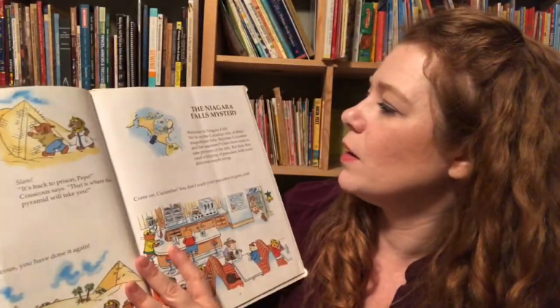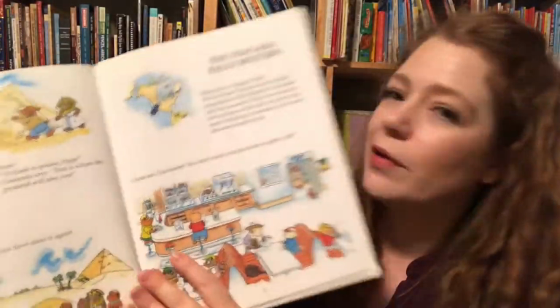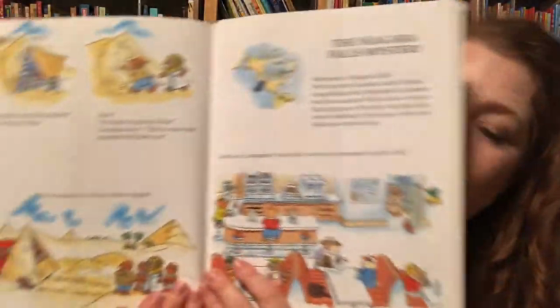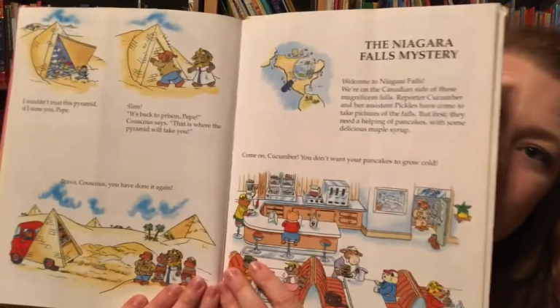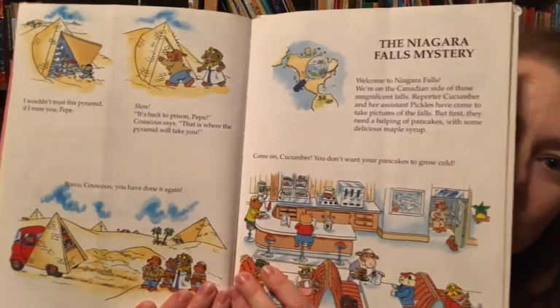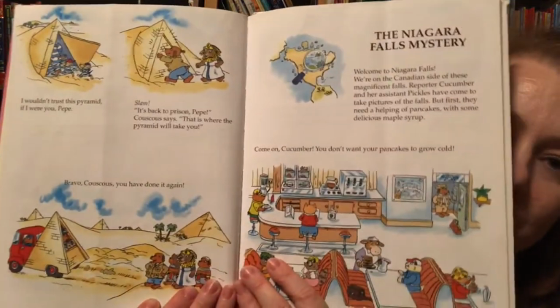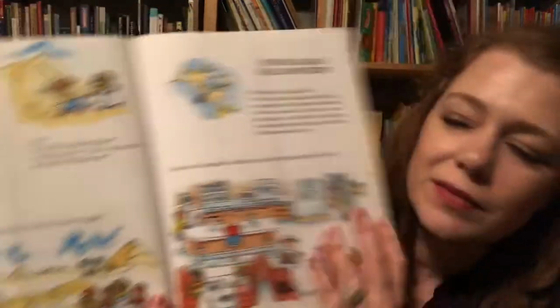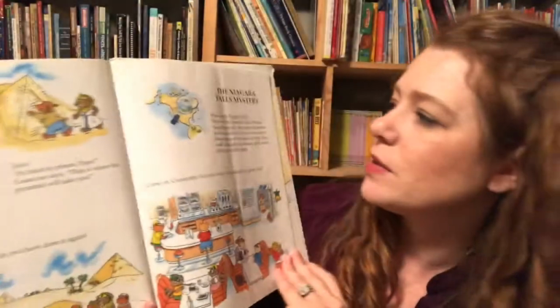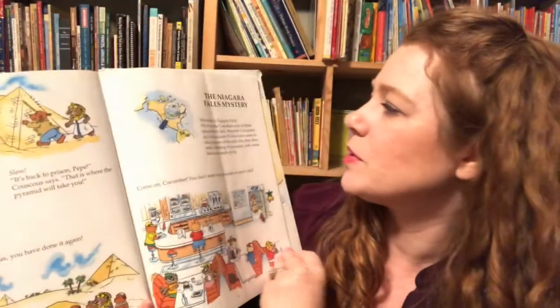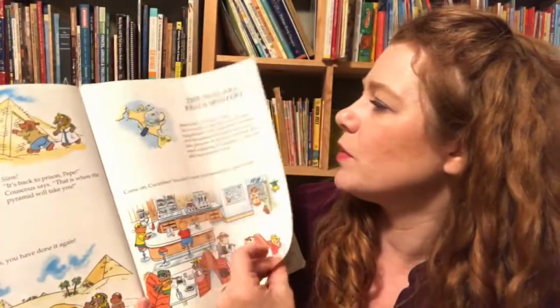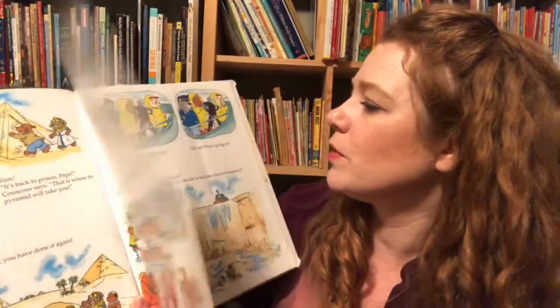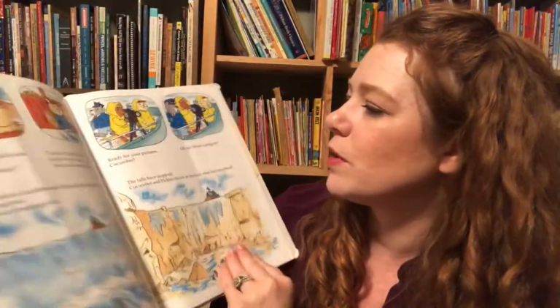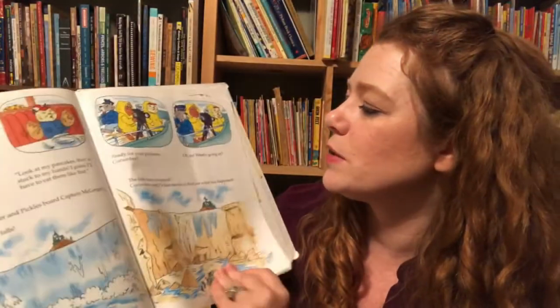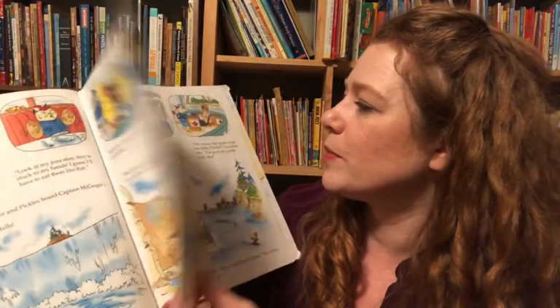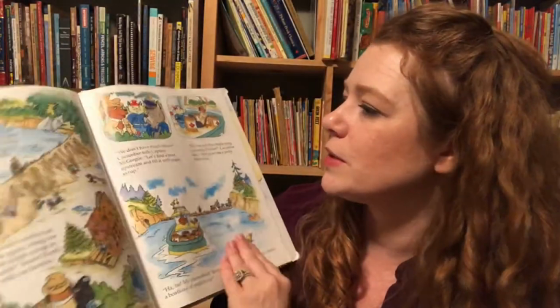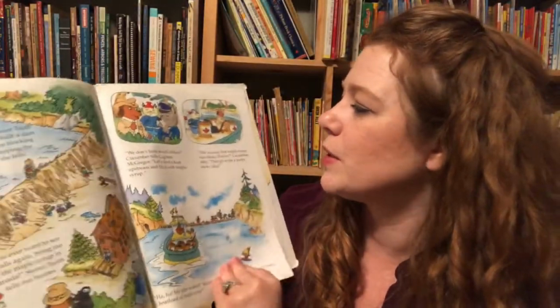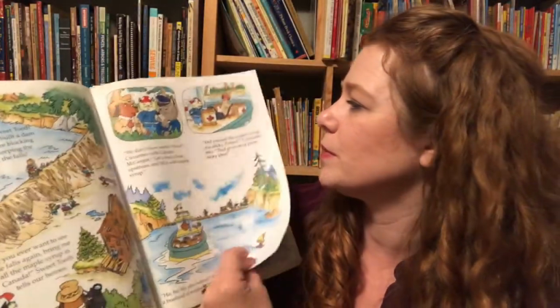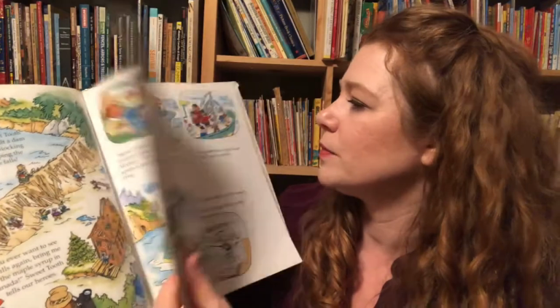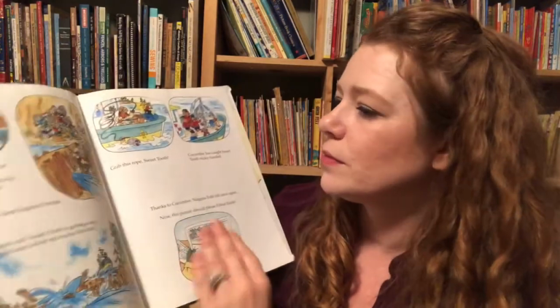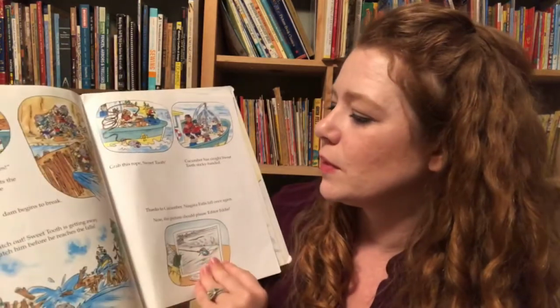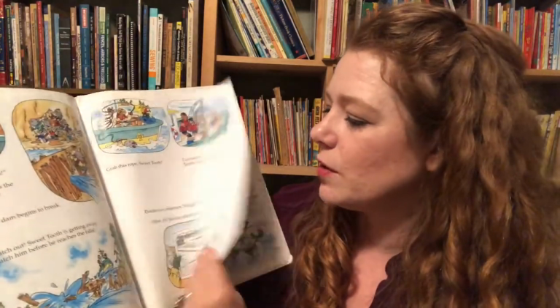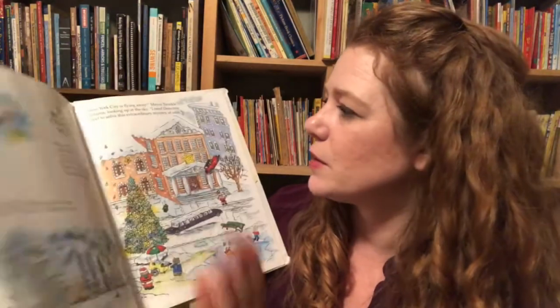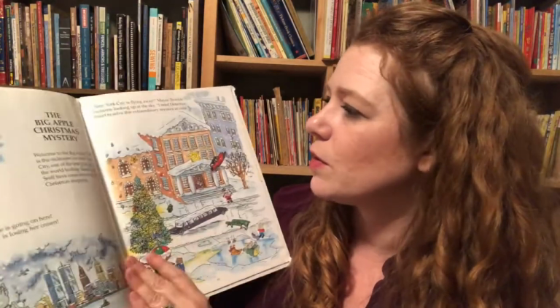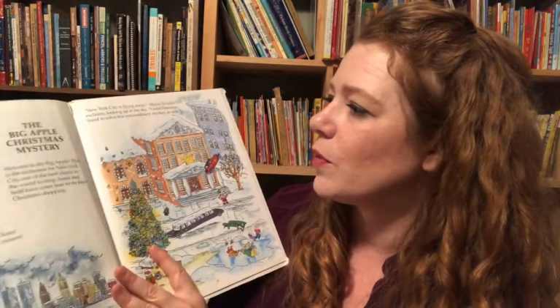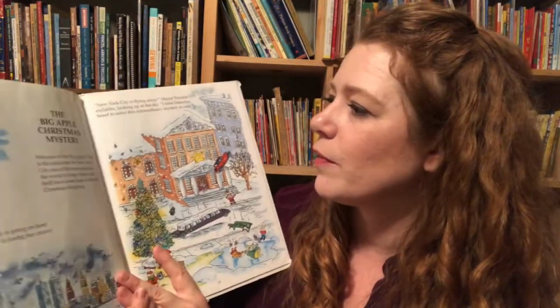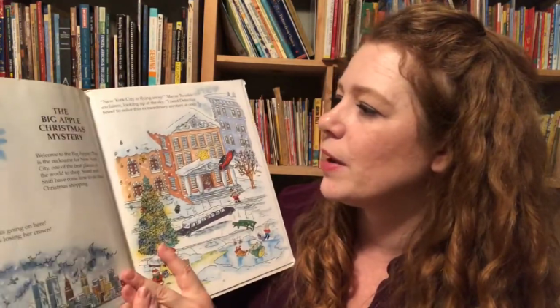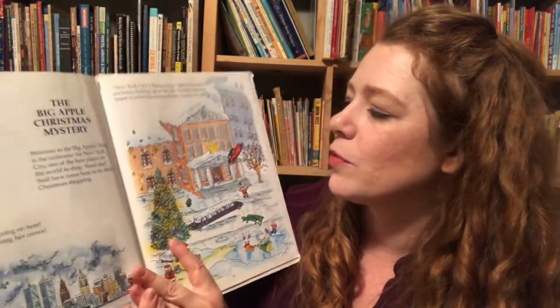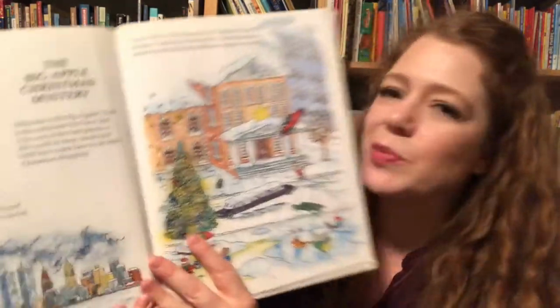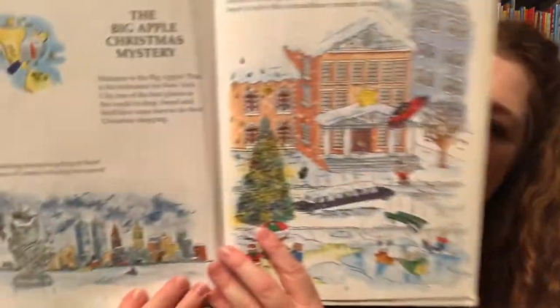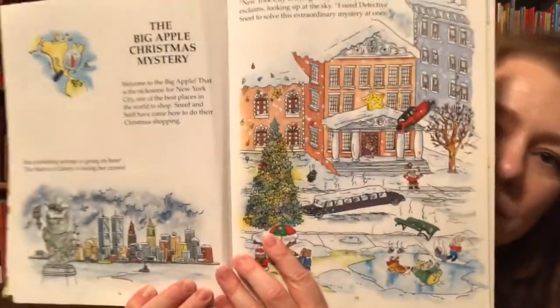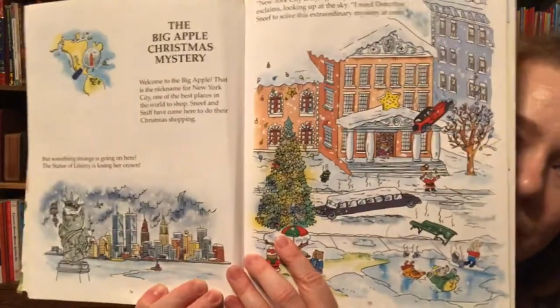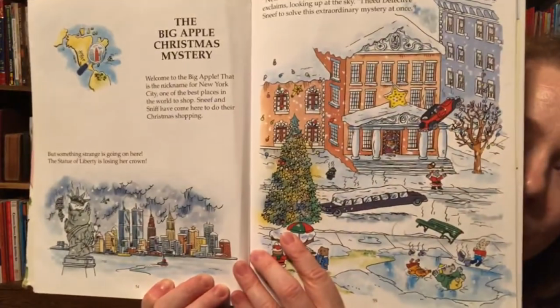In the Nile. Niagara Falls mystery. We're just going all kinds of different places in here. We have Big Apple Christmas mystery, so we're in New York.